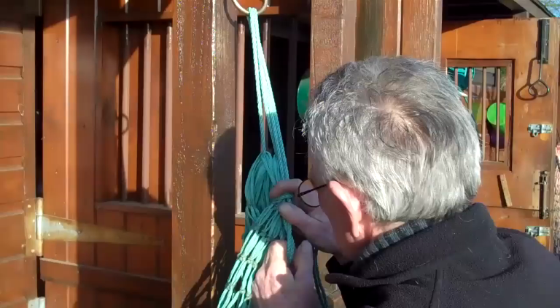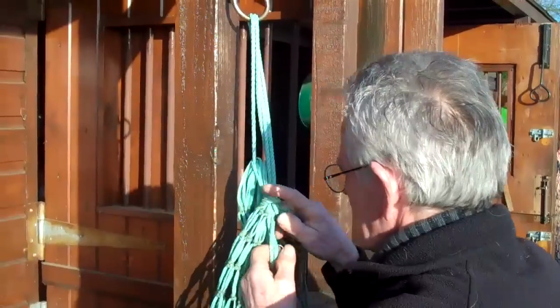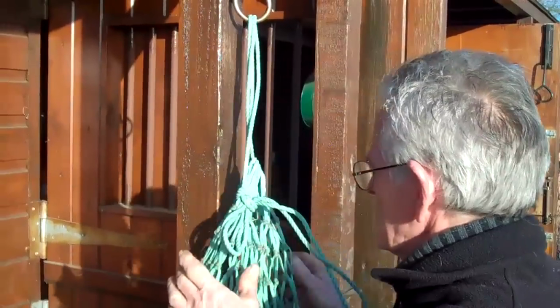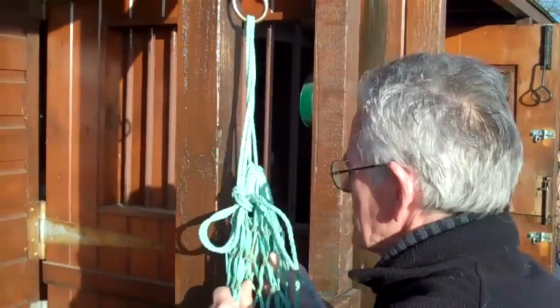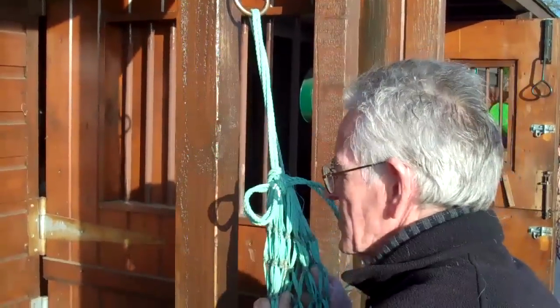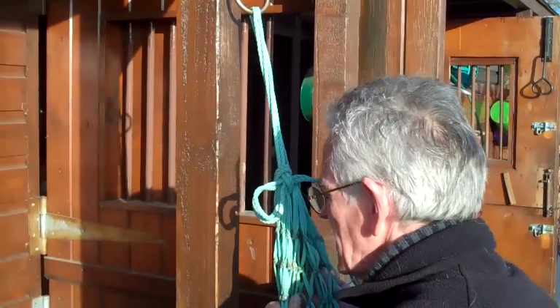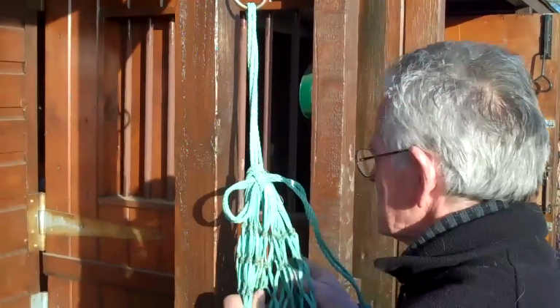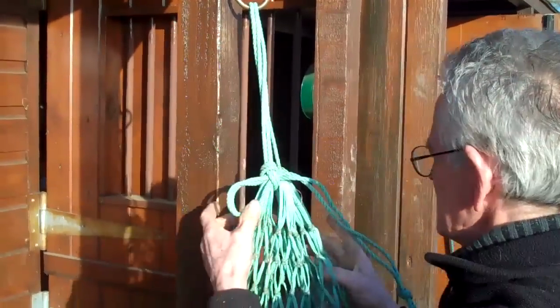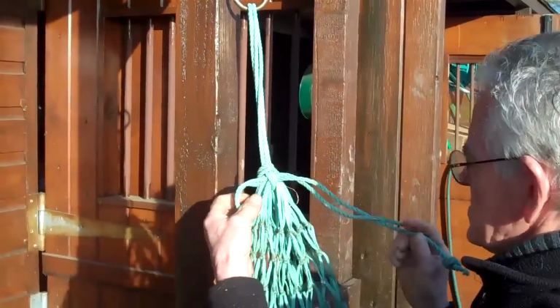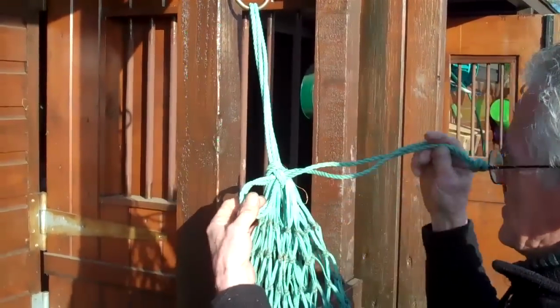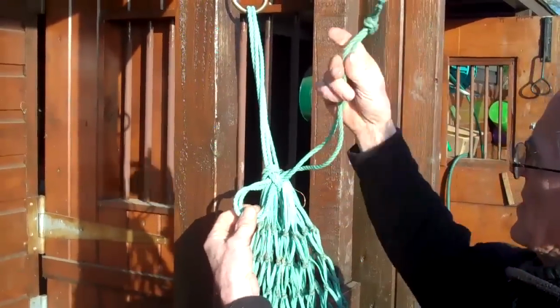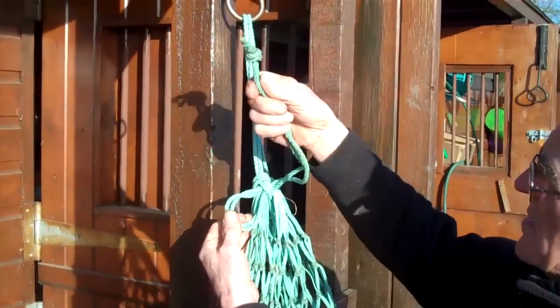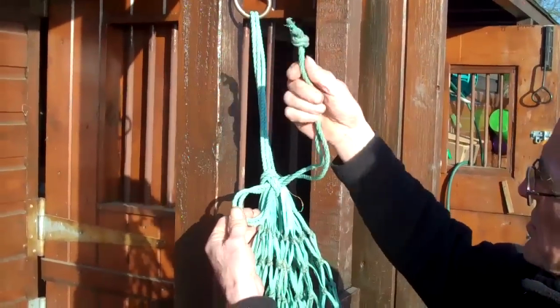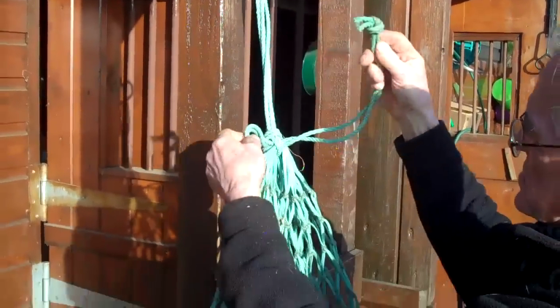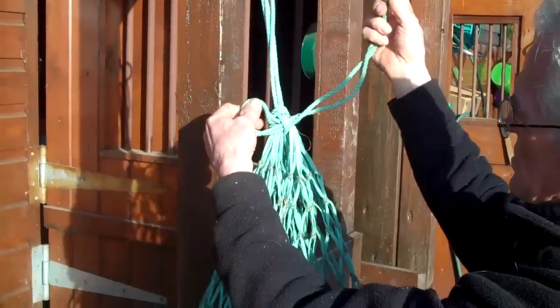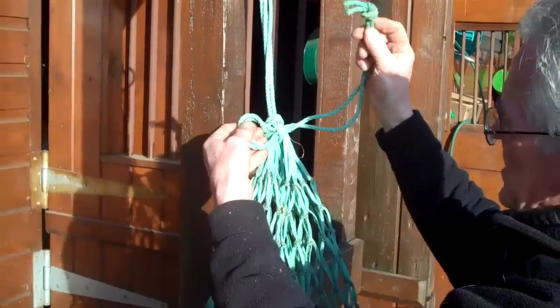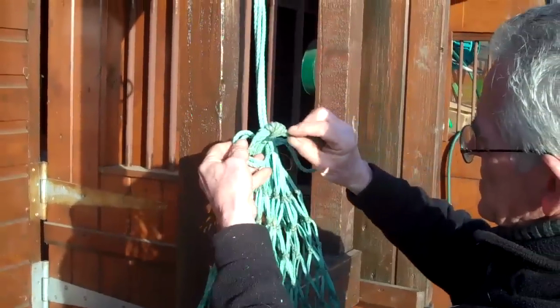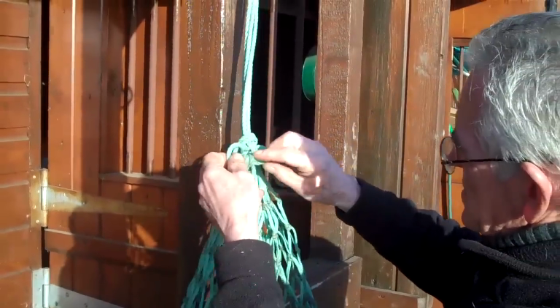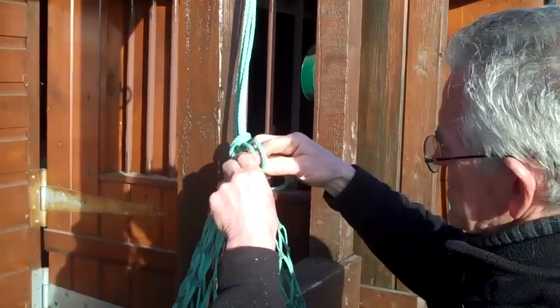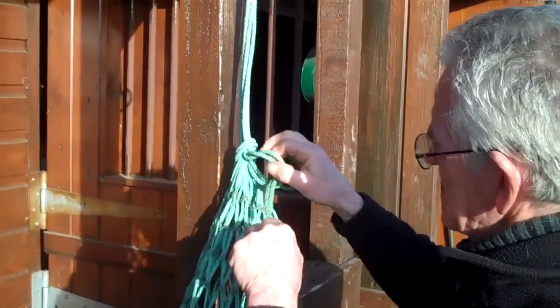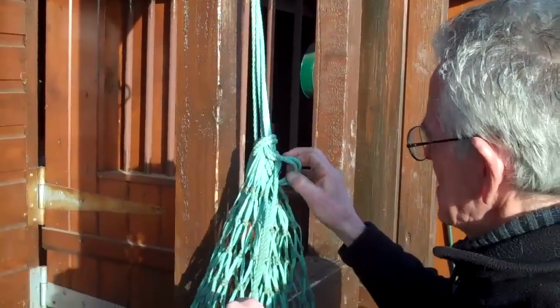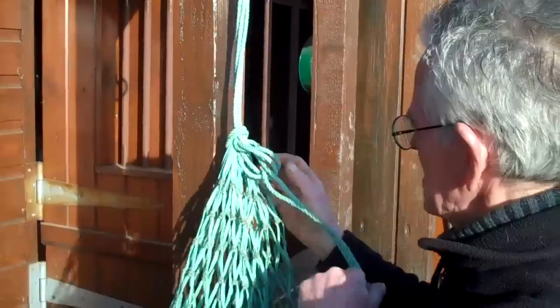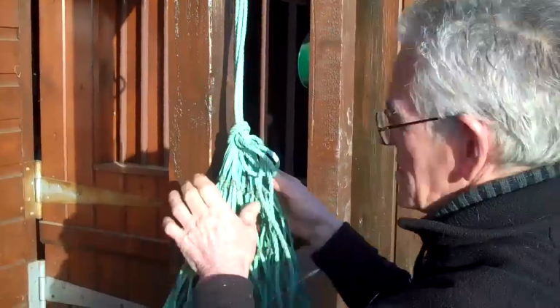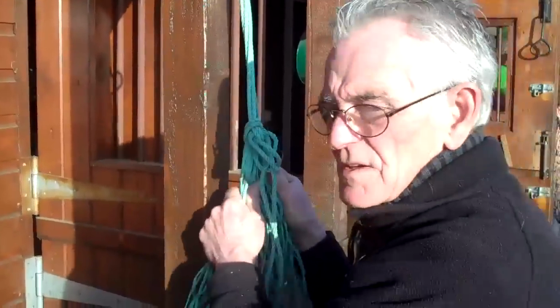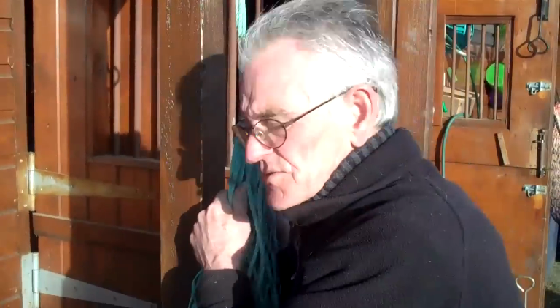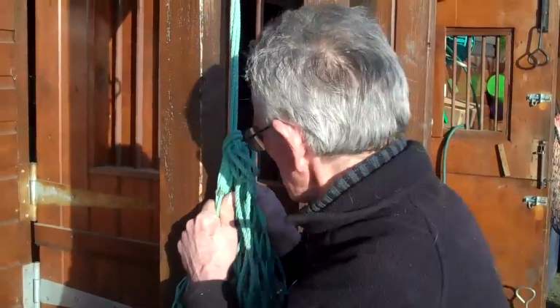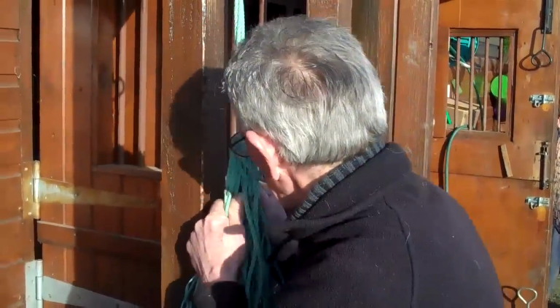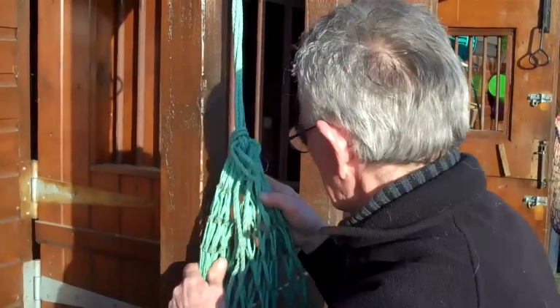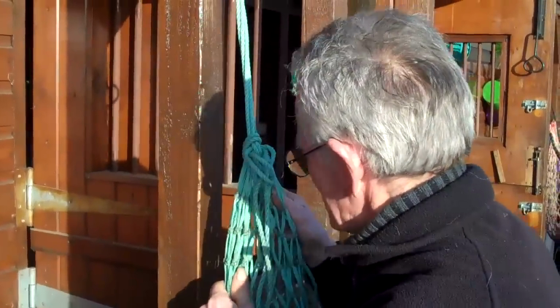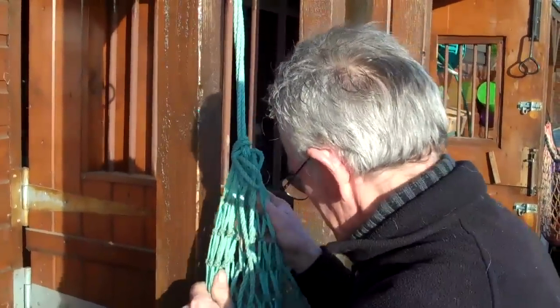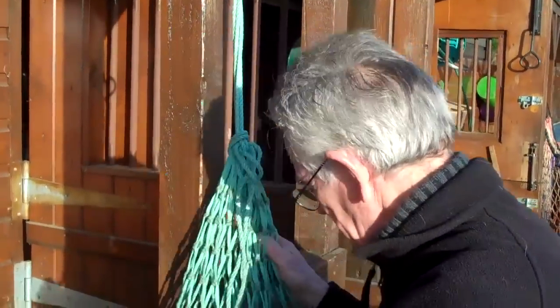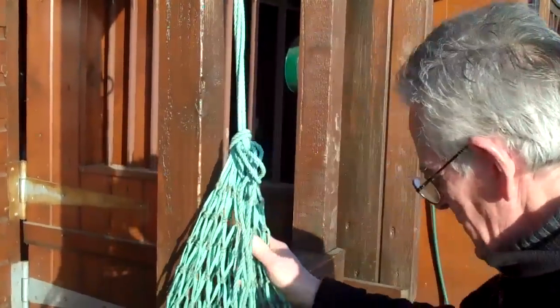Put on the loop and the net. Put this loose end through here to stop the net from coming down.